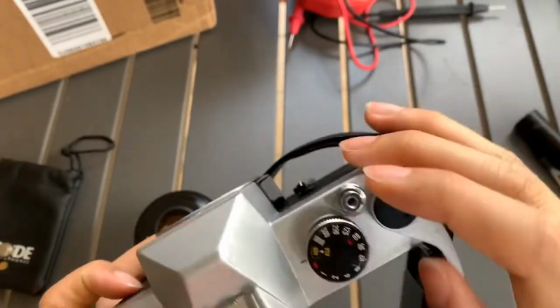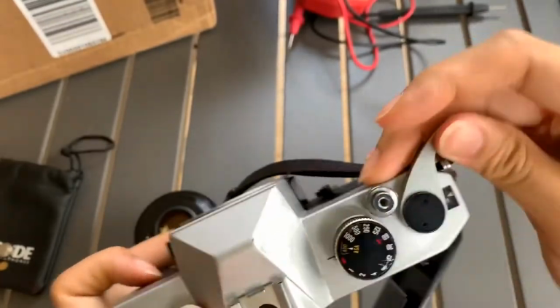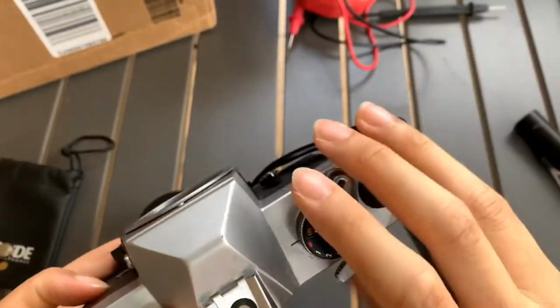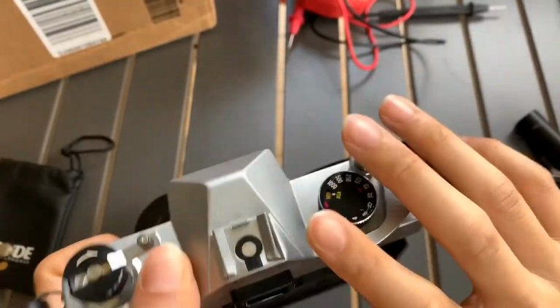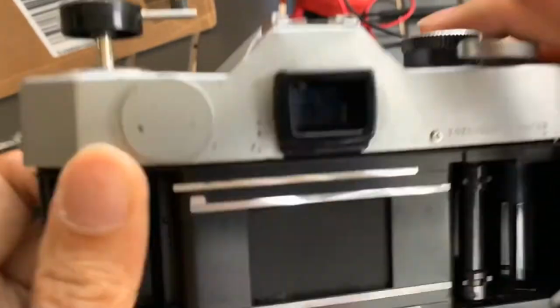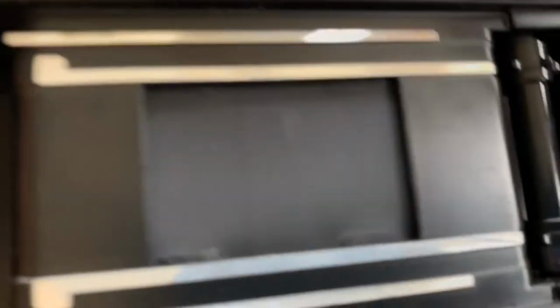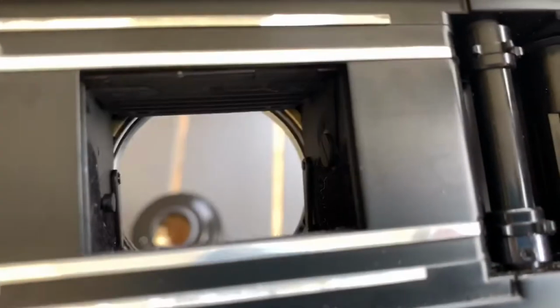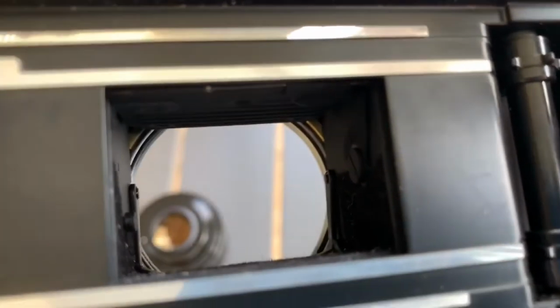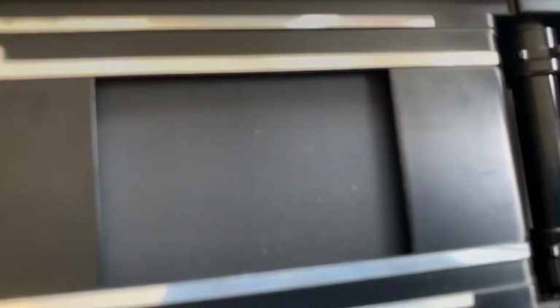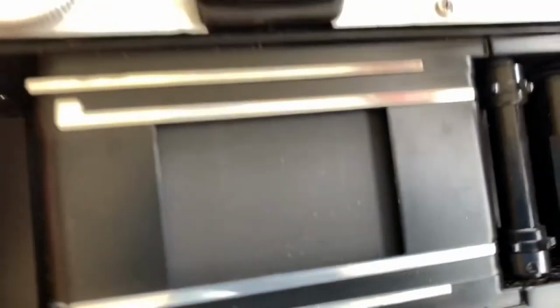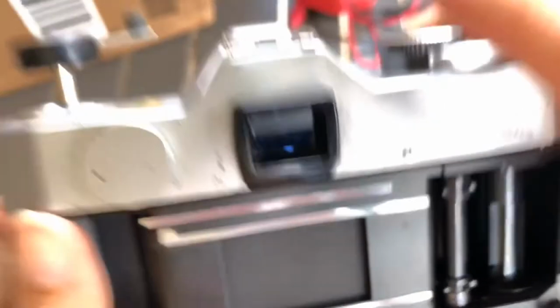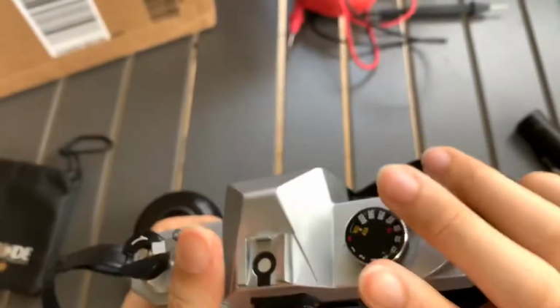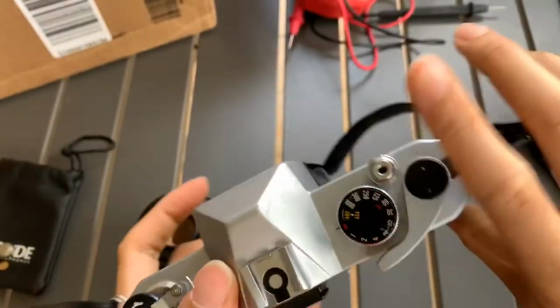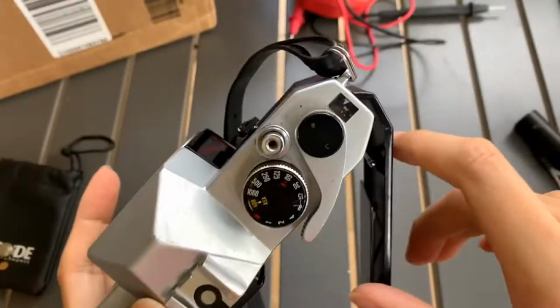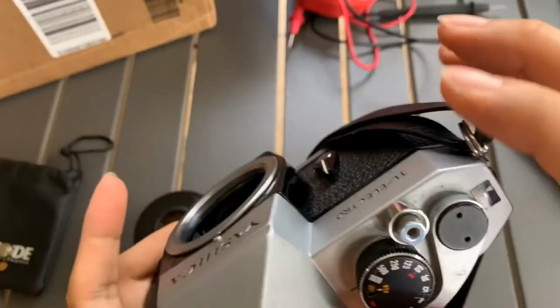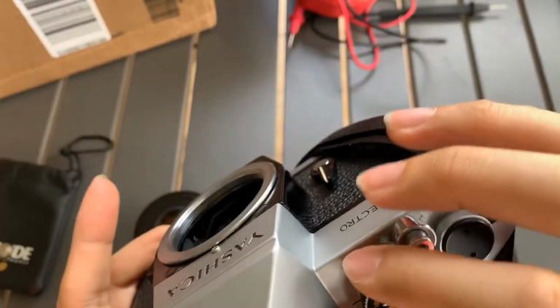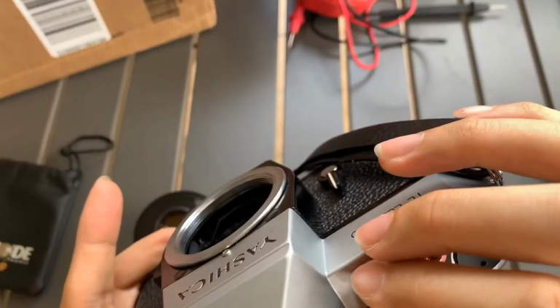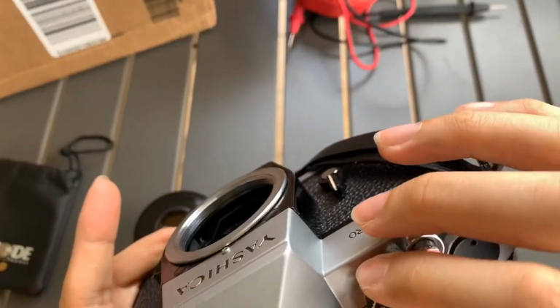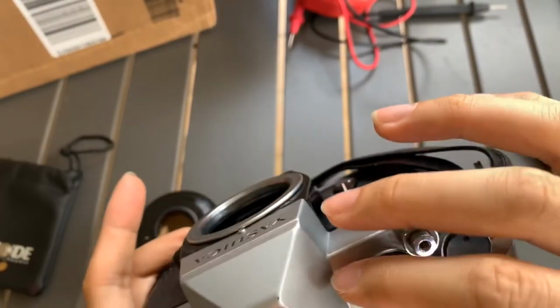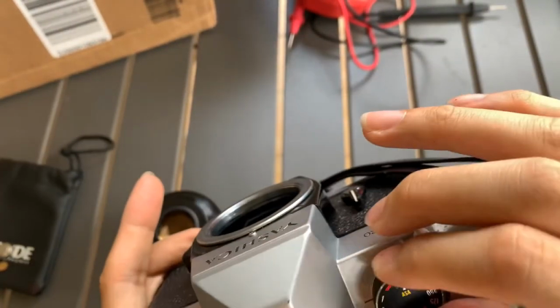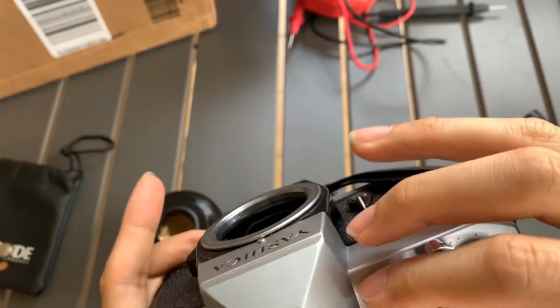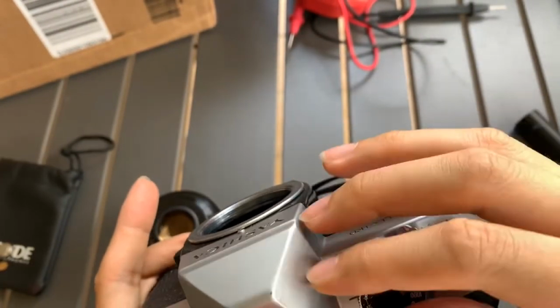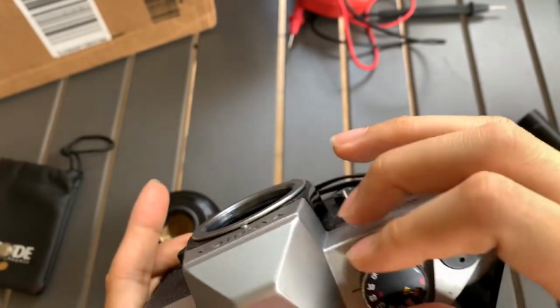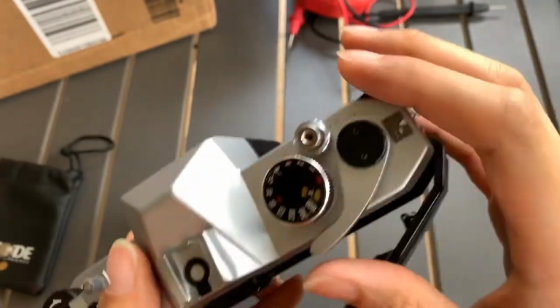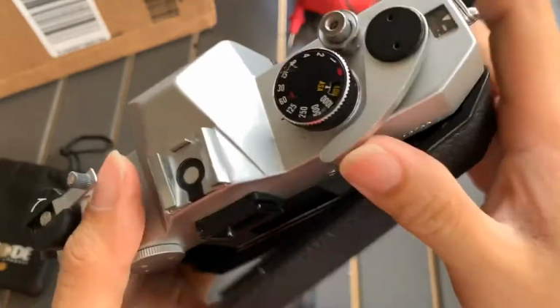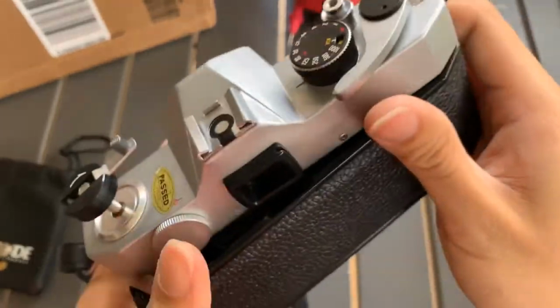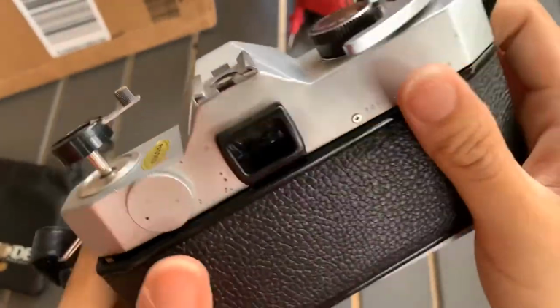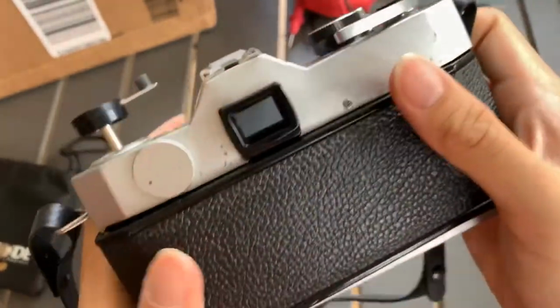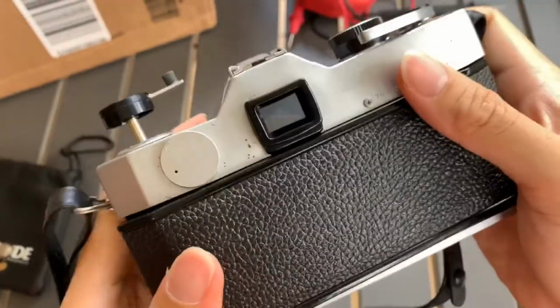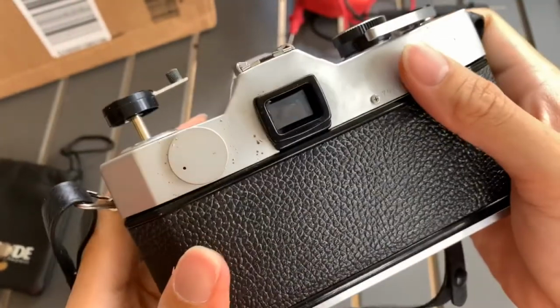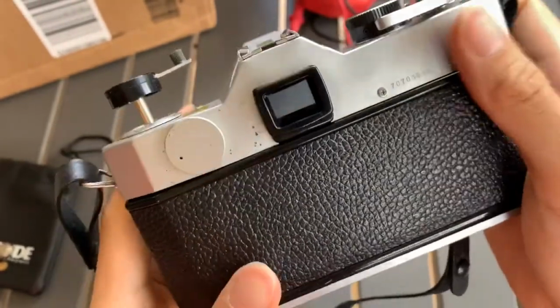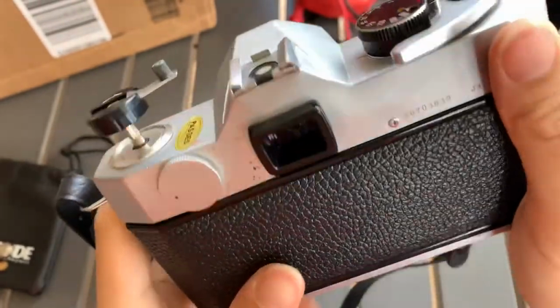This is bulb mode. So all the speeds work. And yeah, there you go — starting off this camera.